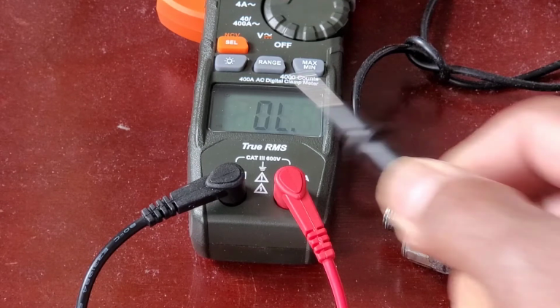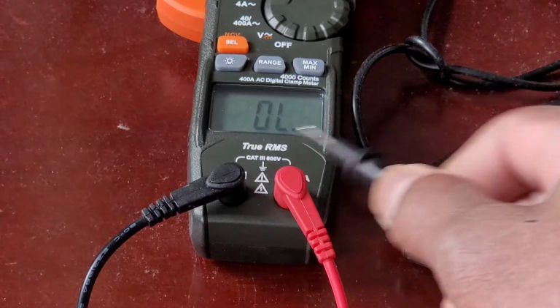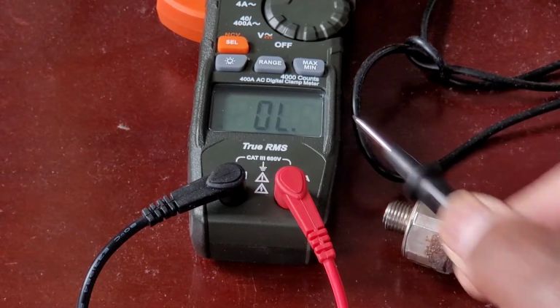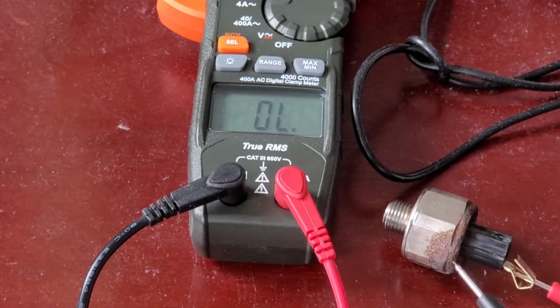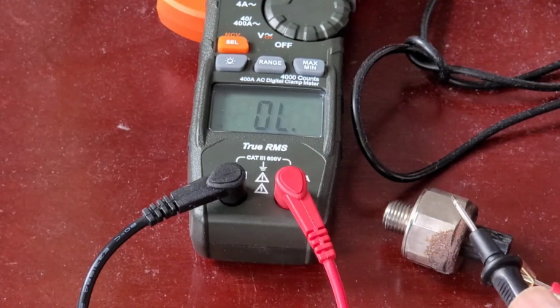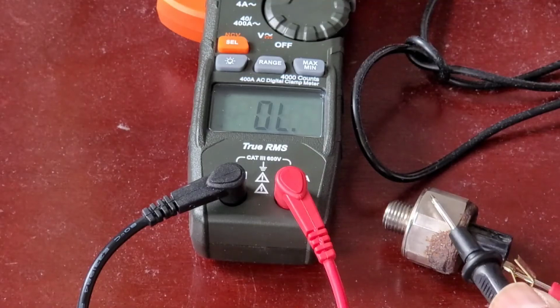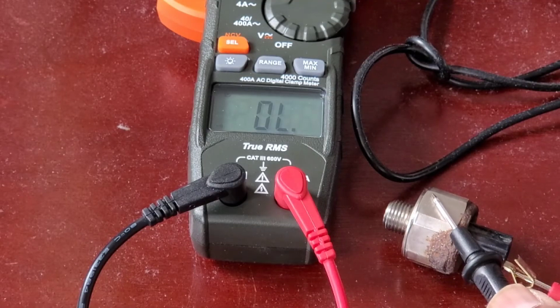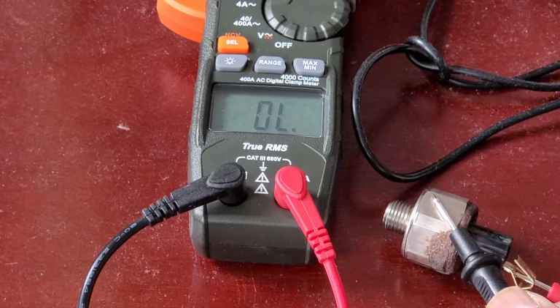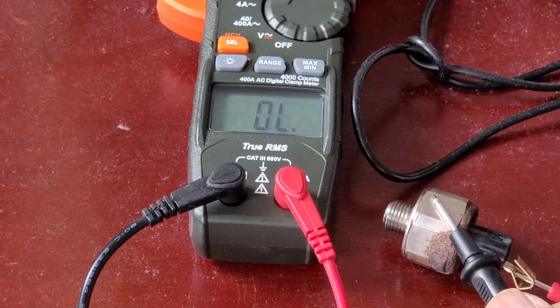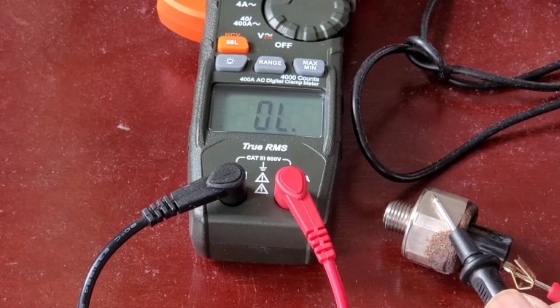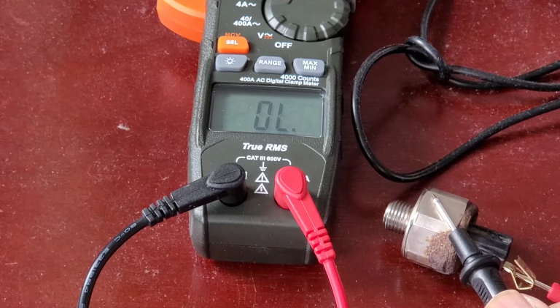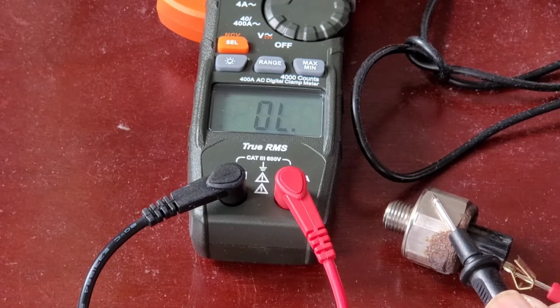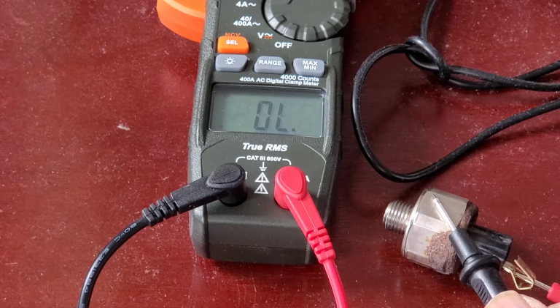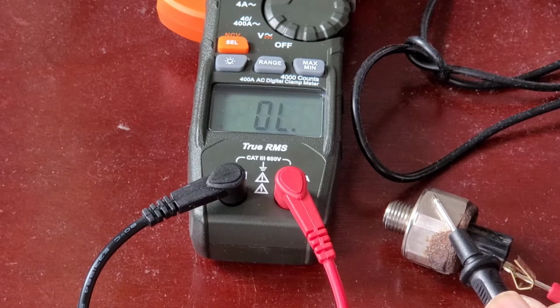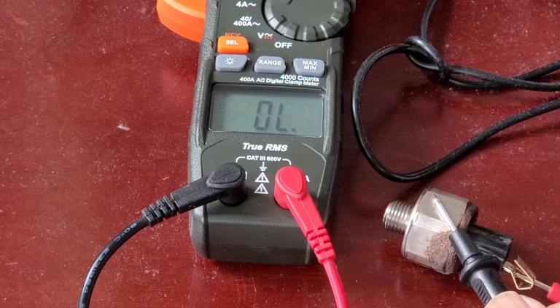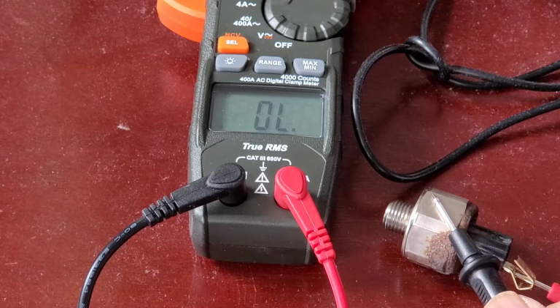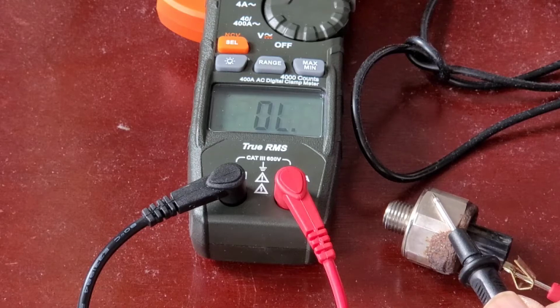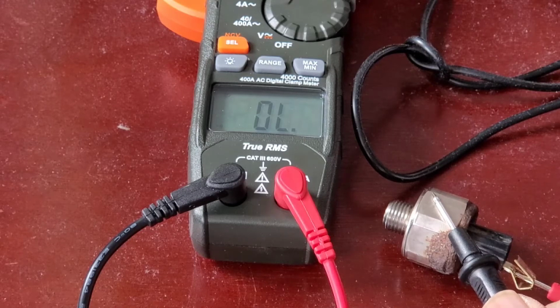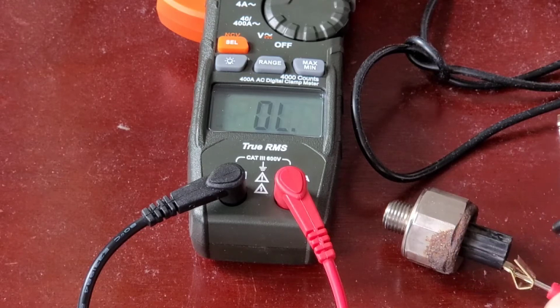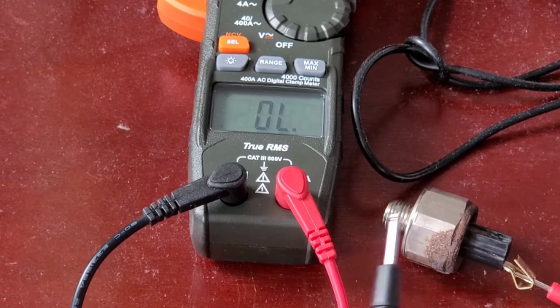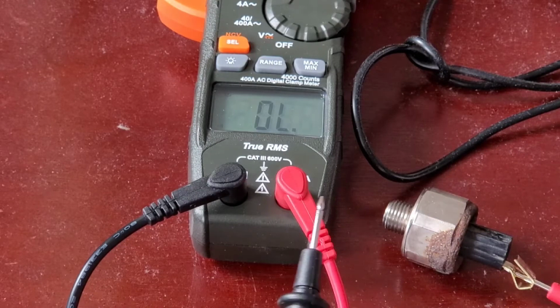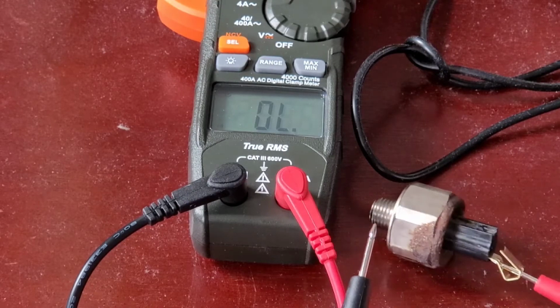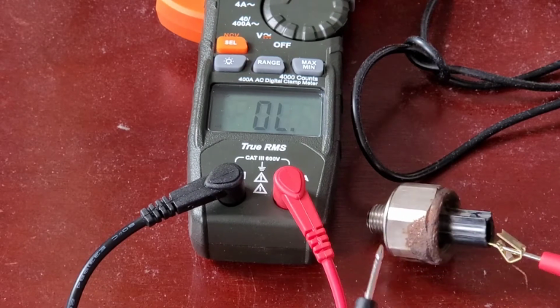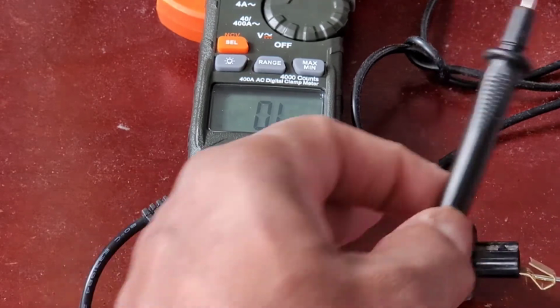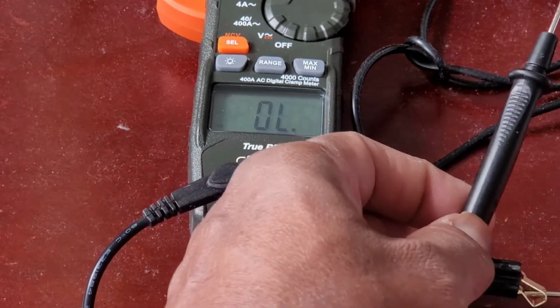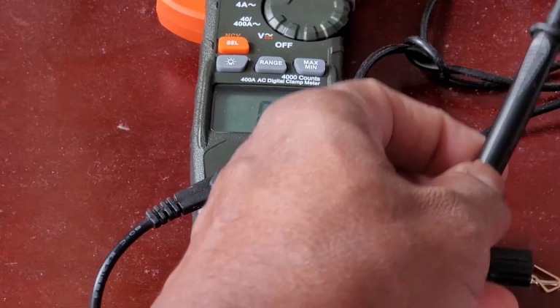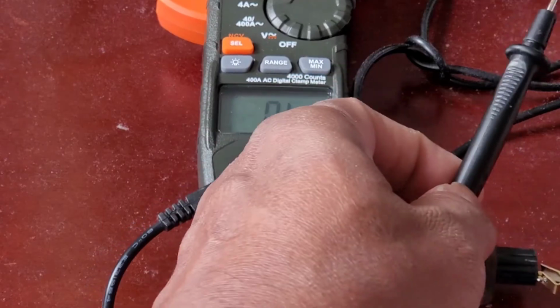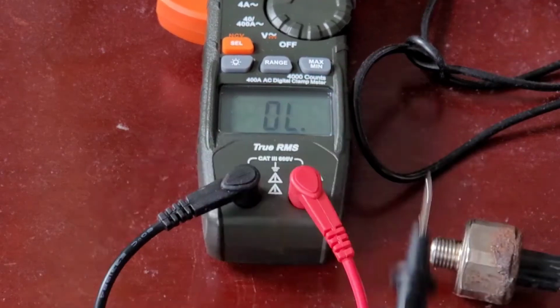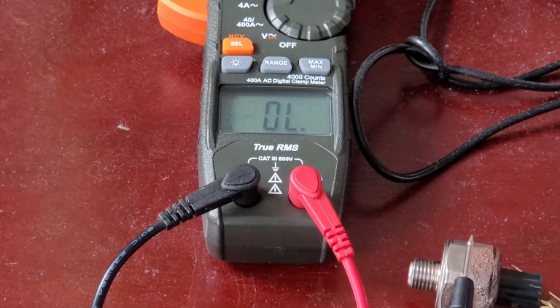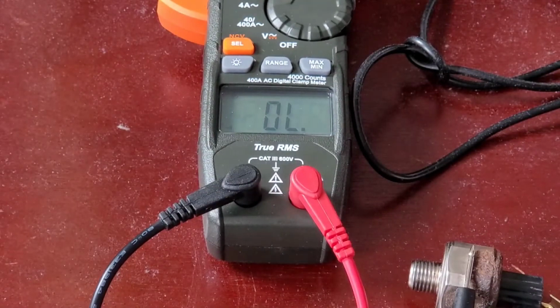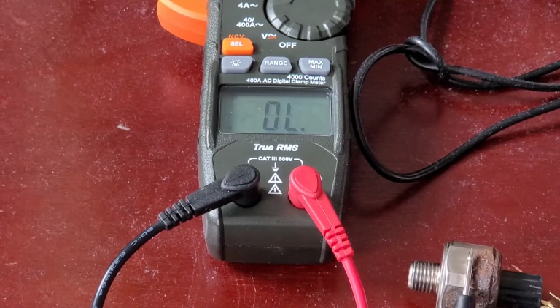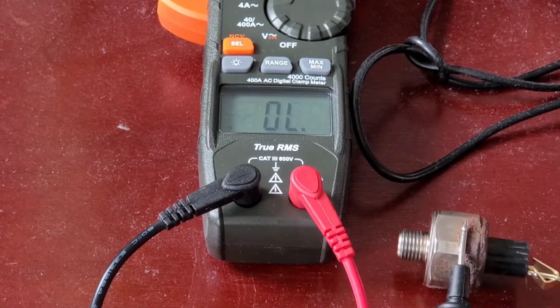If you see any numbers when you do this testing, it means the sensor is probably bad — that's for the resistance test, not the voltage test. So make sure there's good lead contact. Let me just double check to make sure the contact is good.